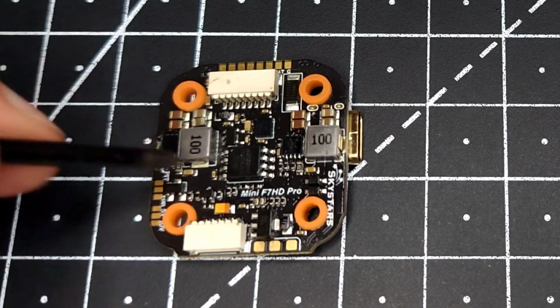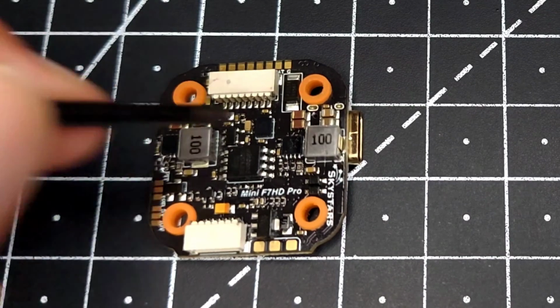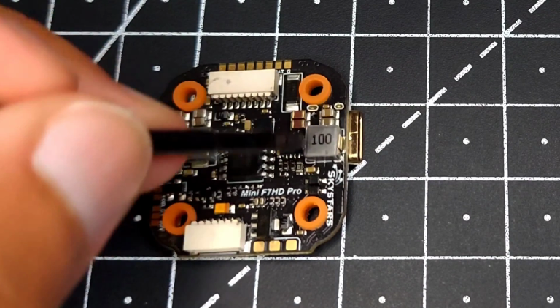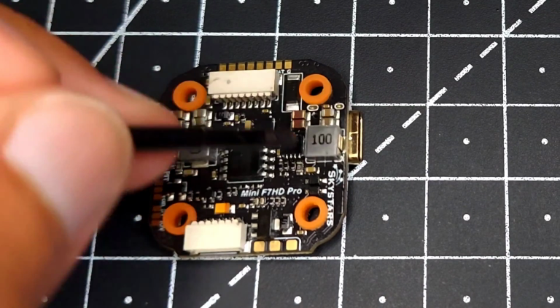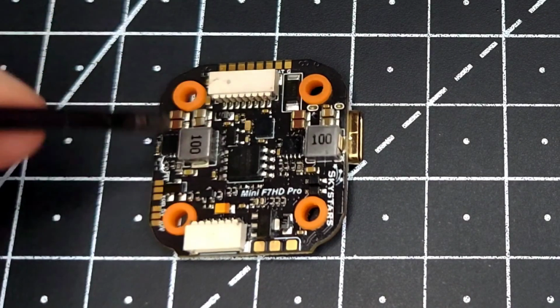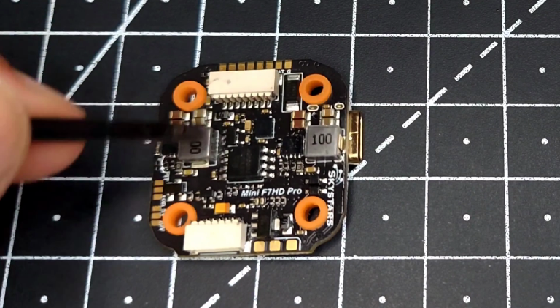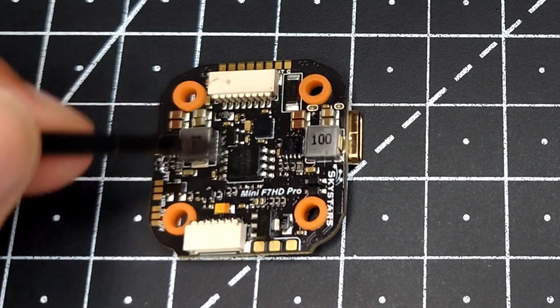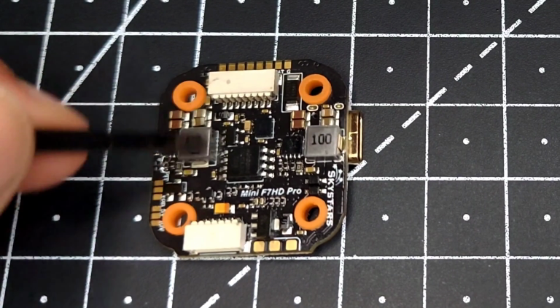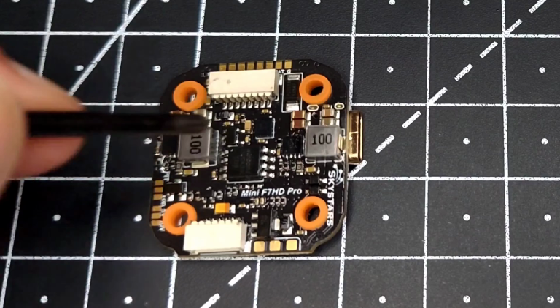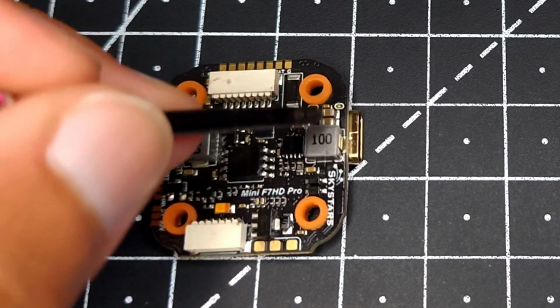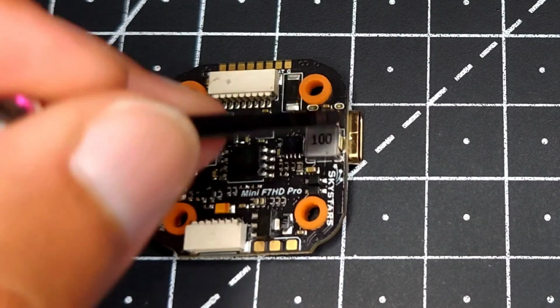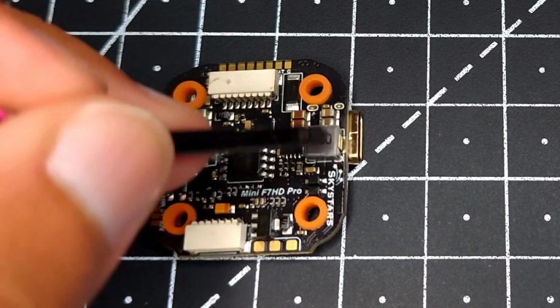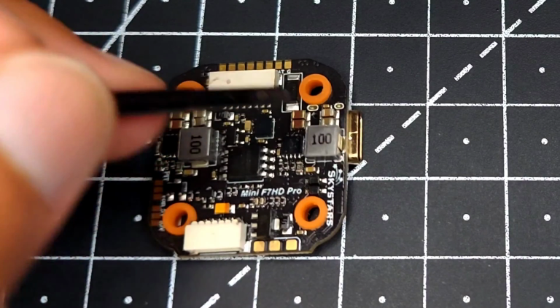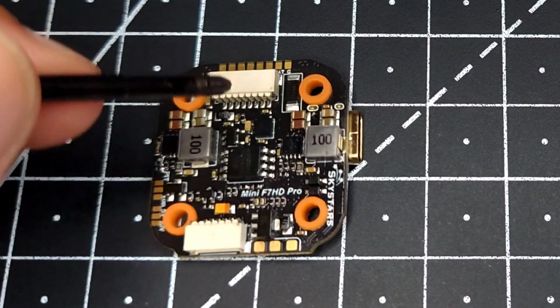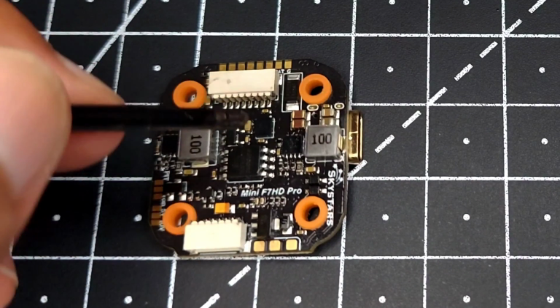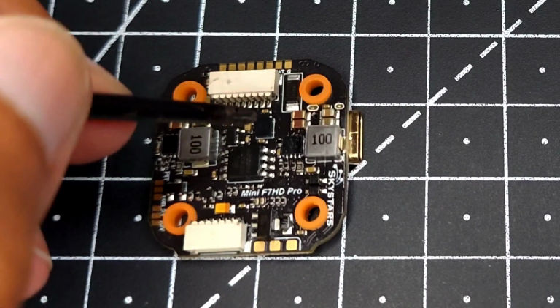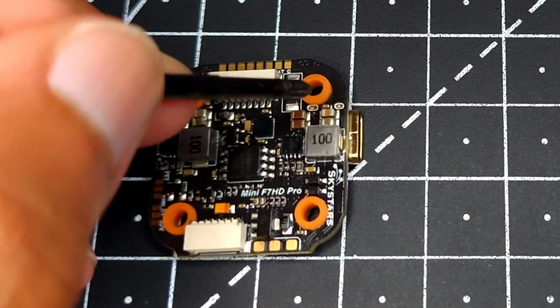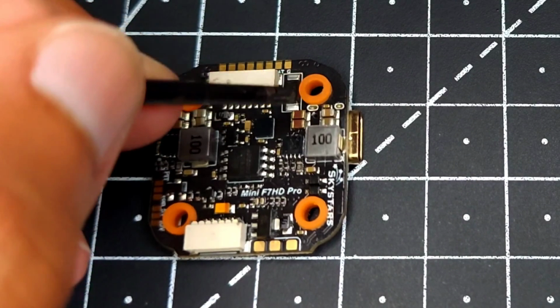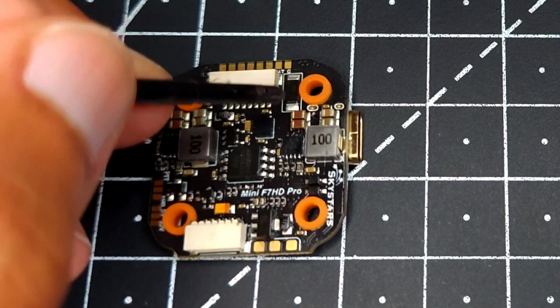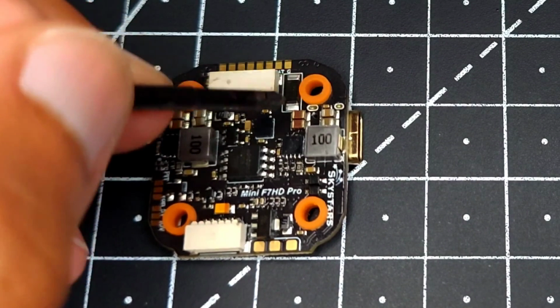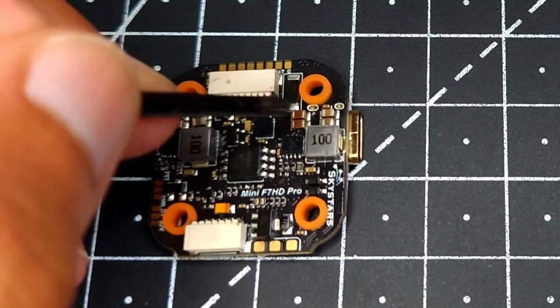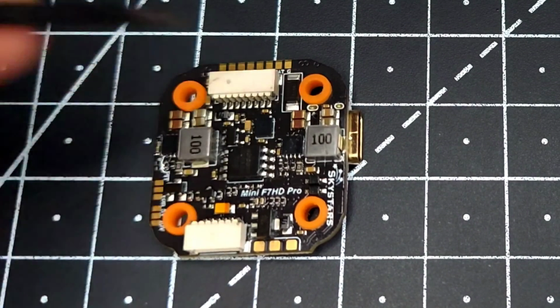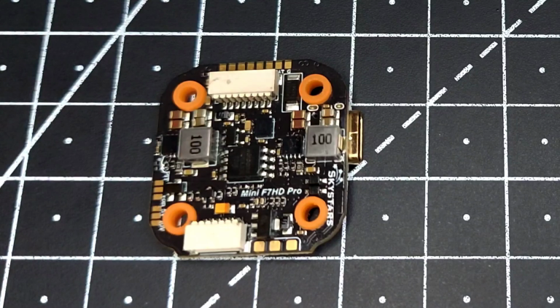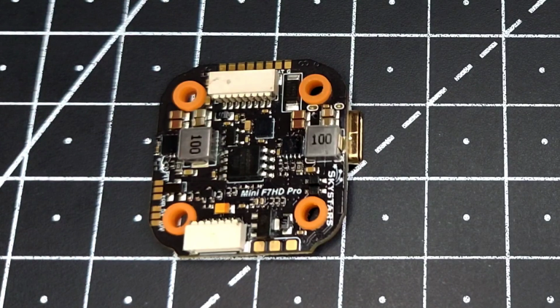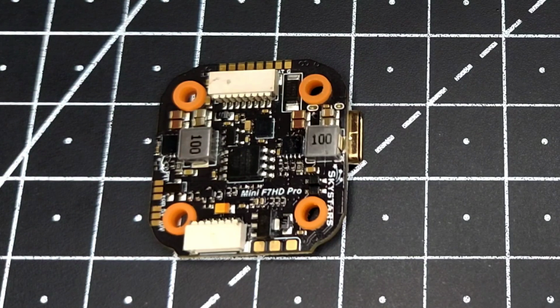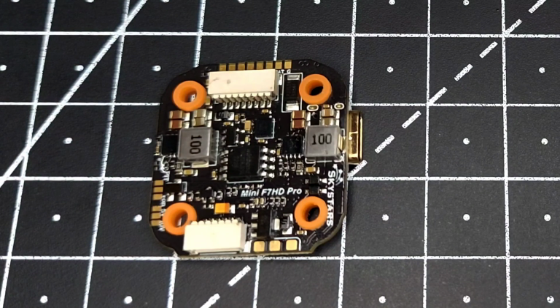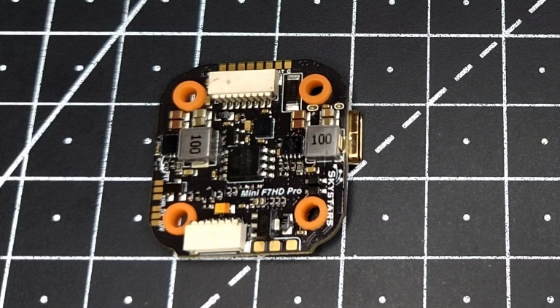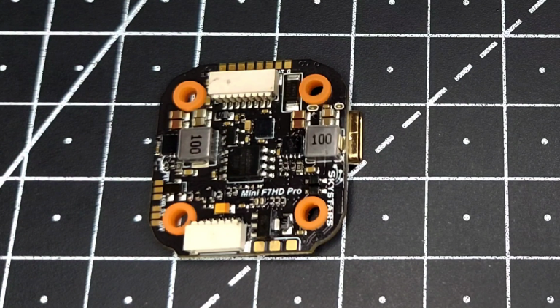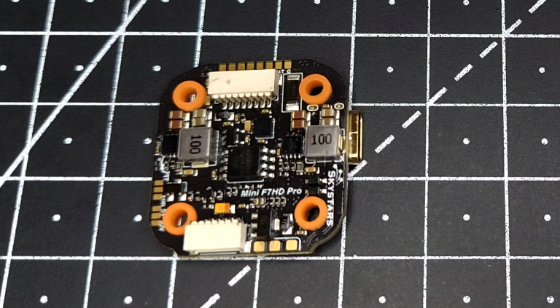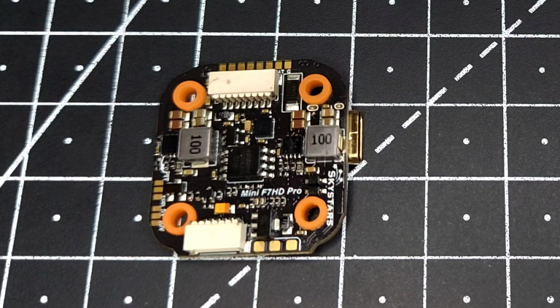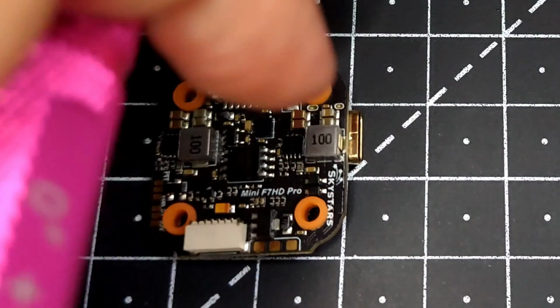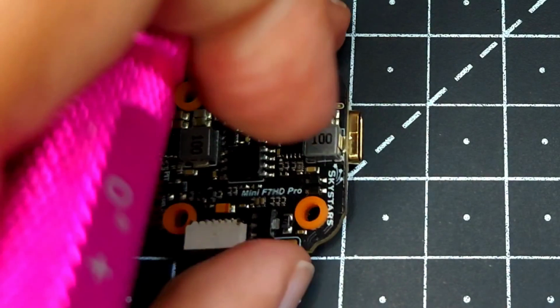Here we can see two different kinds of BEC — a 5 volt BEC and a 10 volt BEC. We also have a TVS diode, which provides protection for both the 5 volt and 10 volt rails.